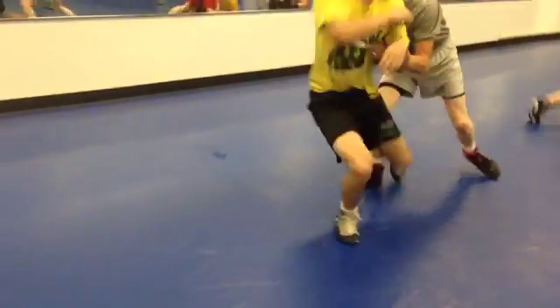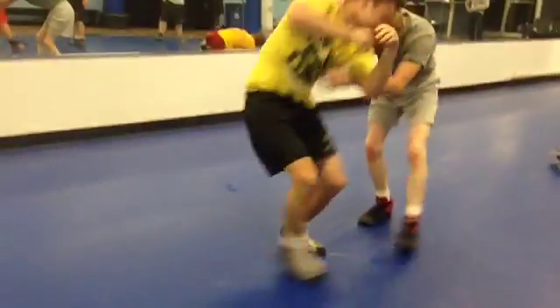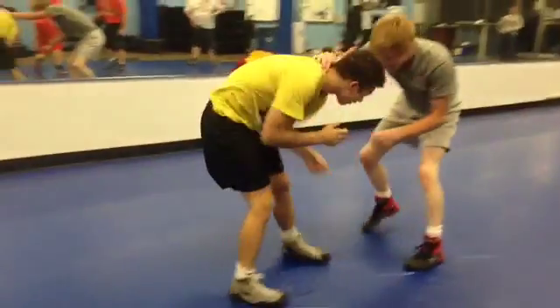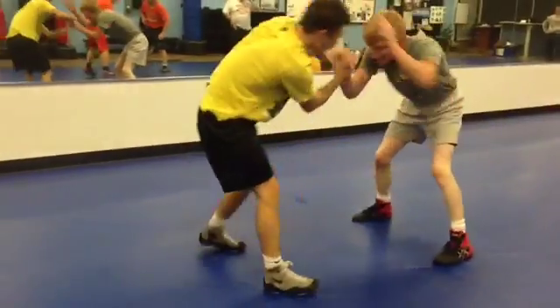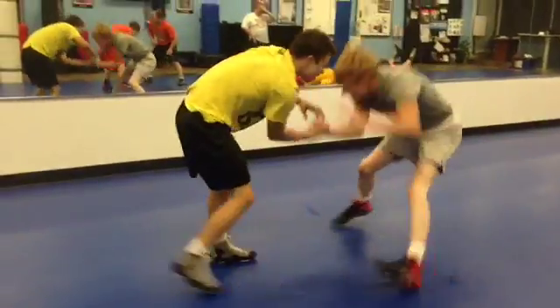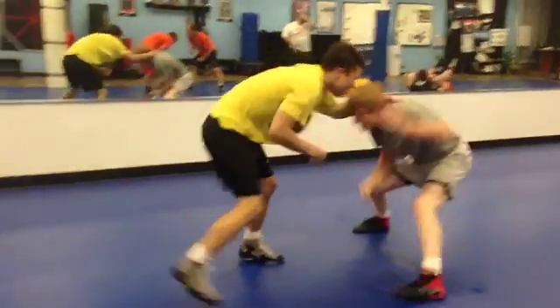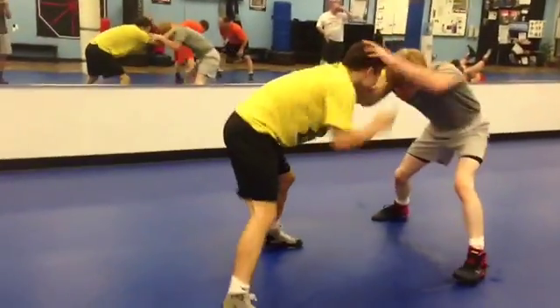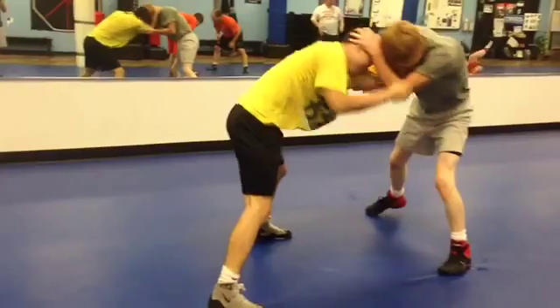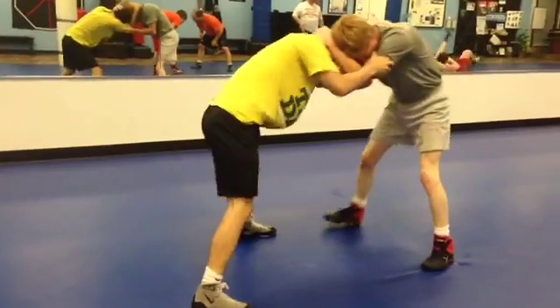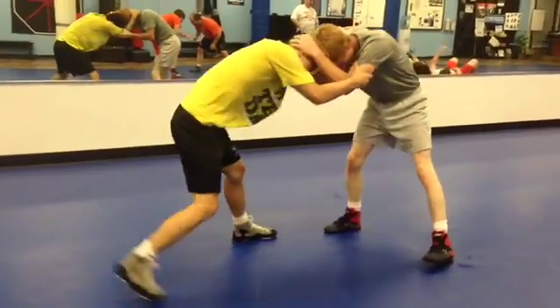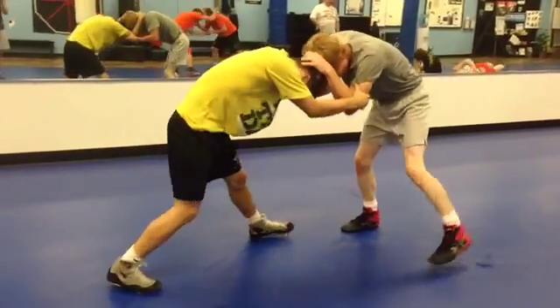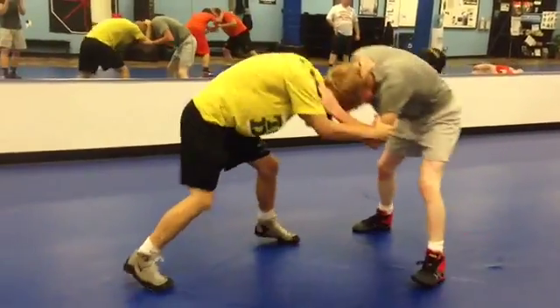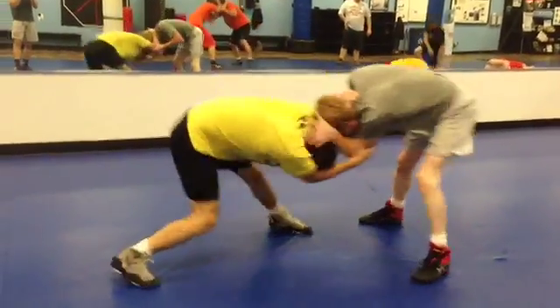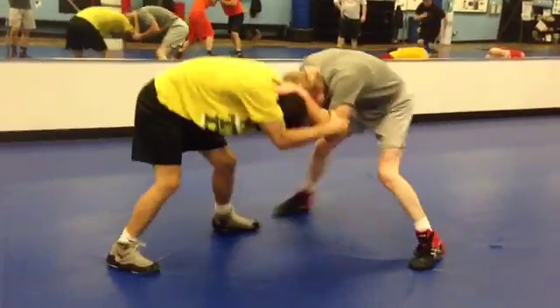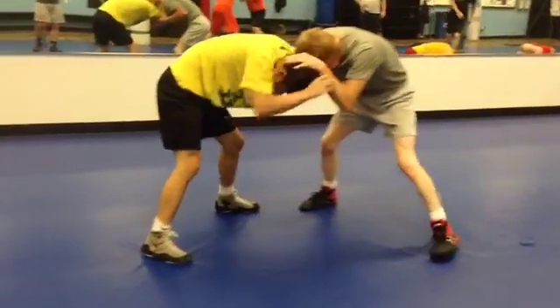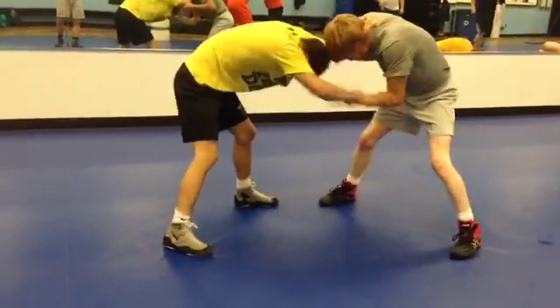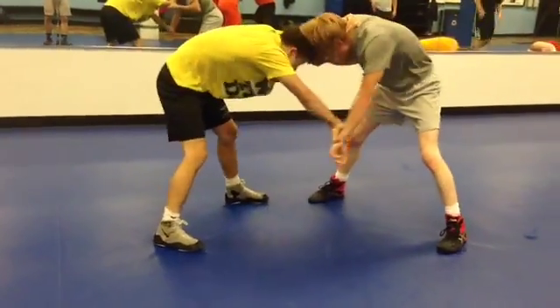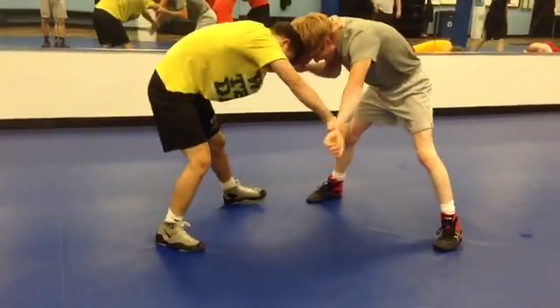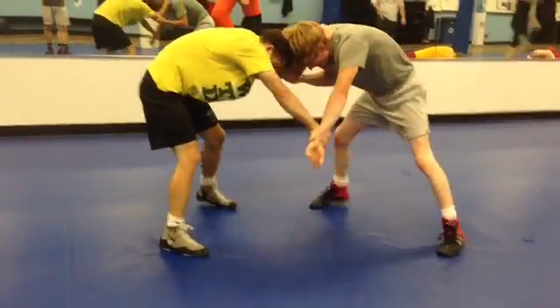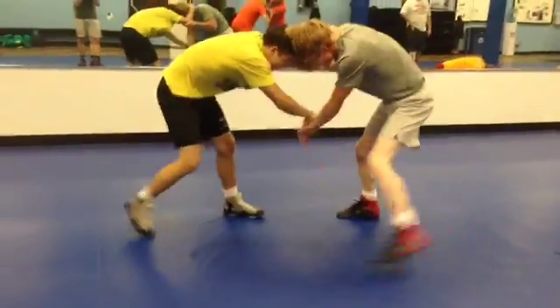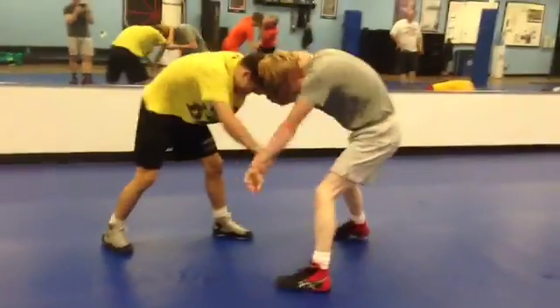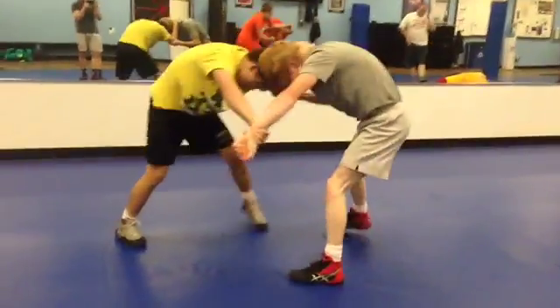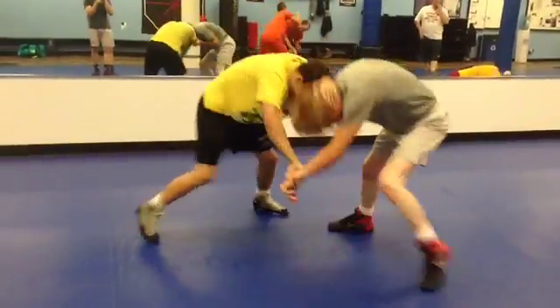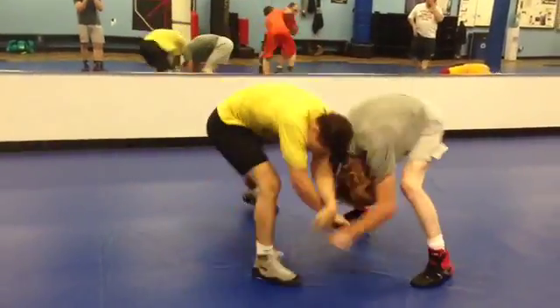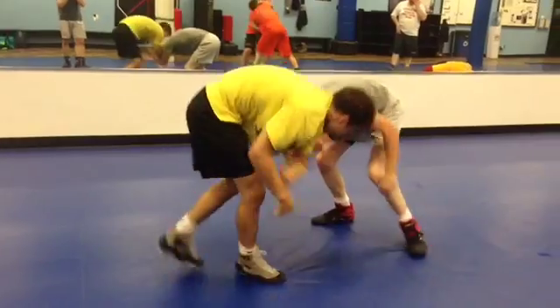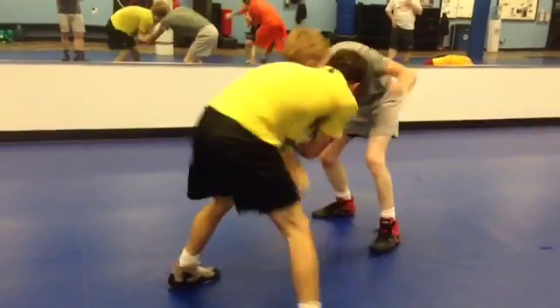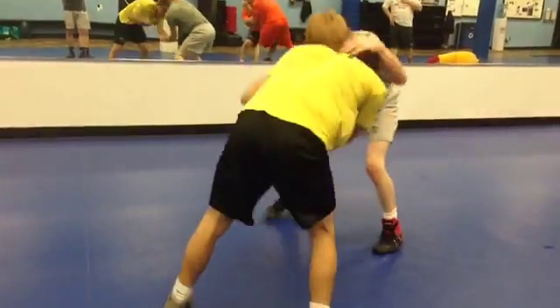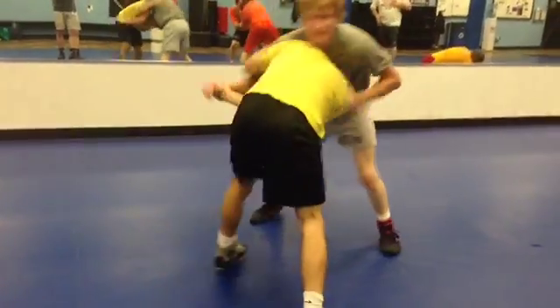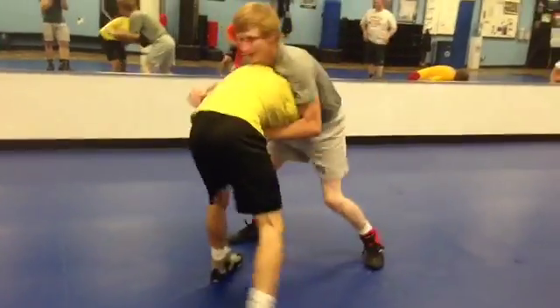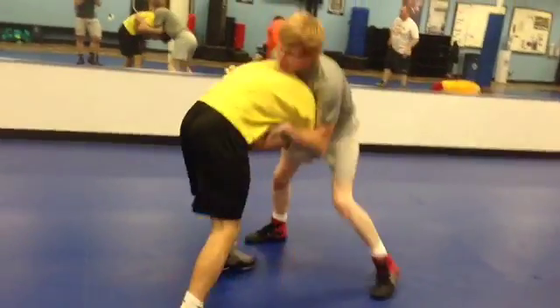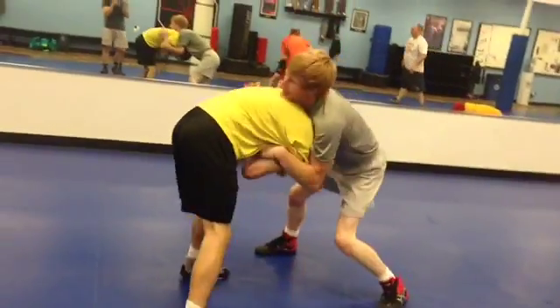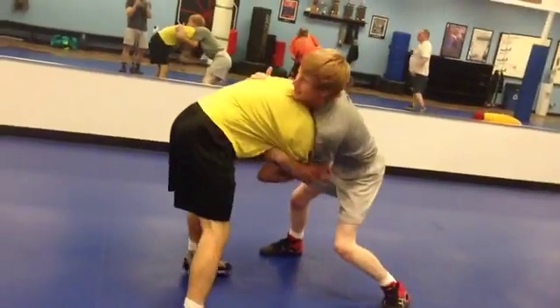The thrombin converts fibrinogen, a net-like structure that makes all the blood cells and proteins come to one. This is the developed clot that holds the vessels plugged.